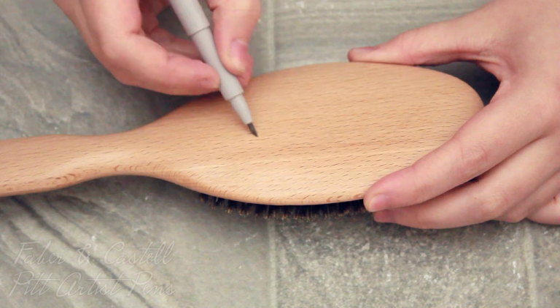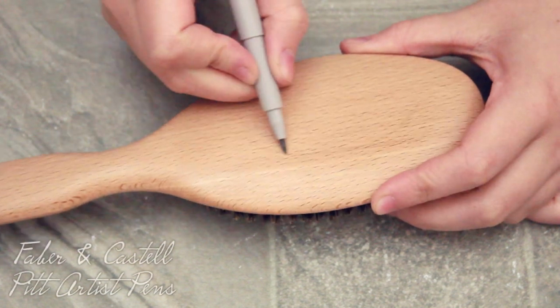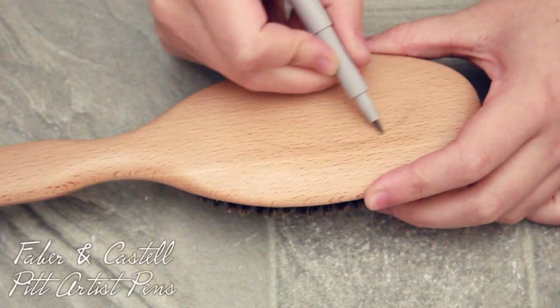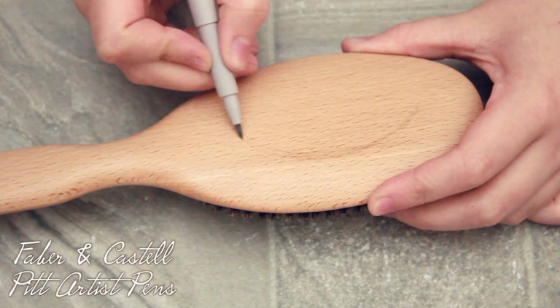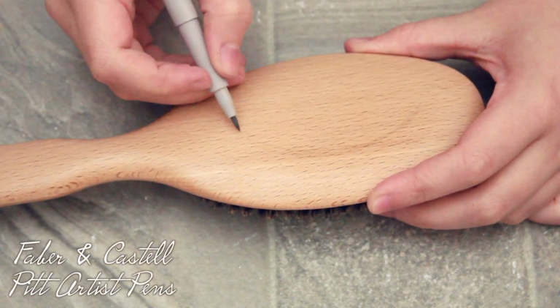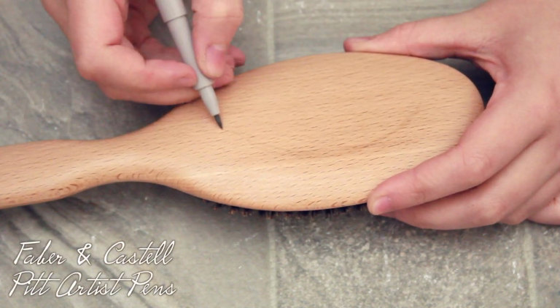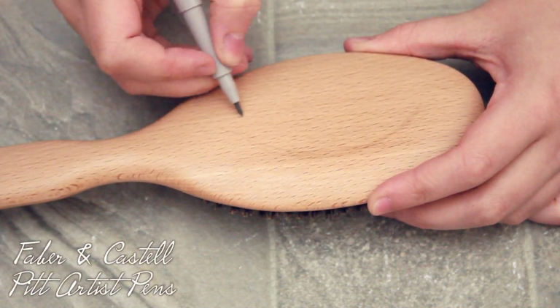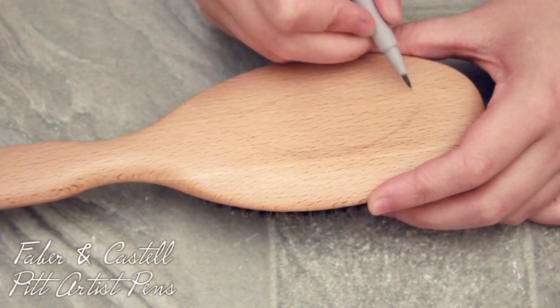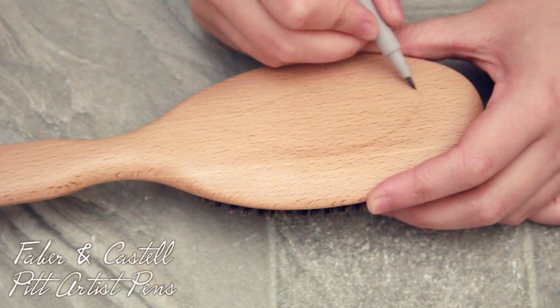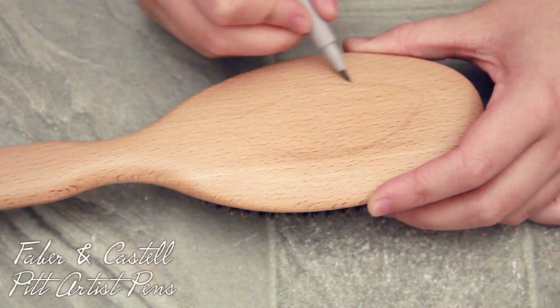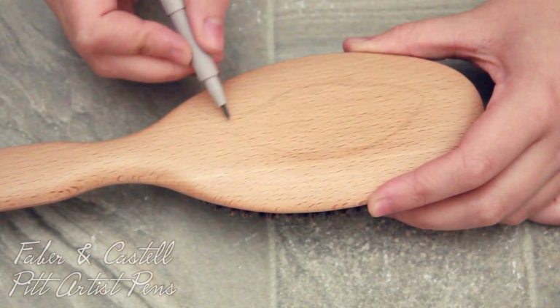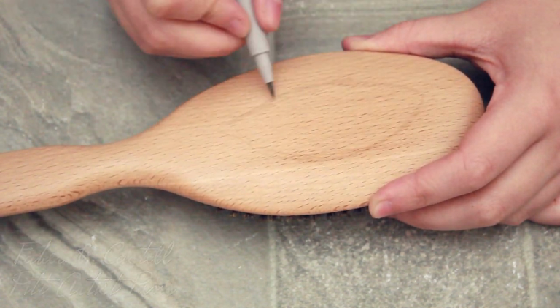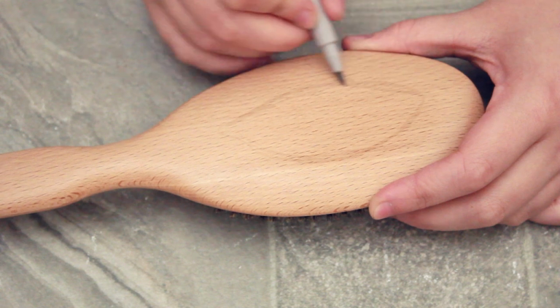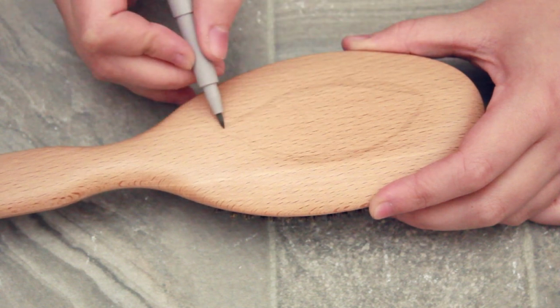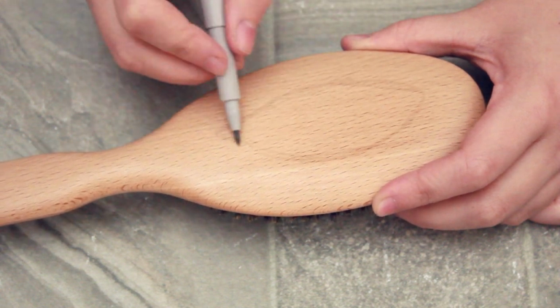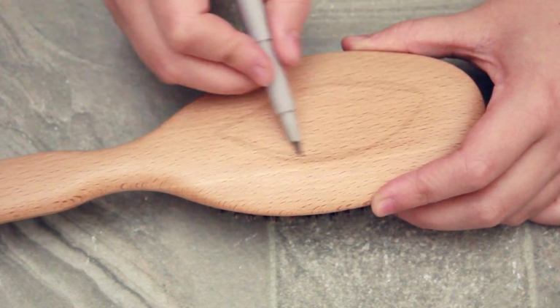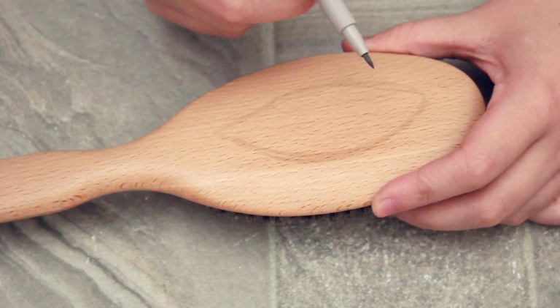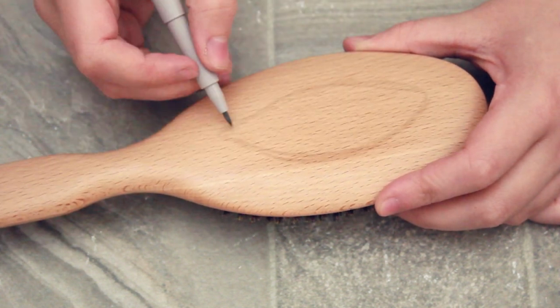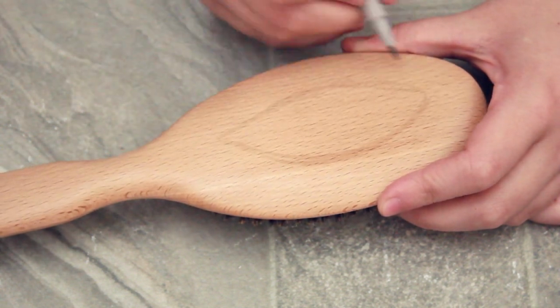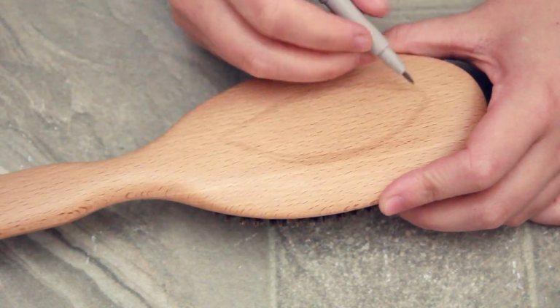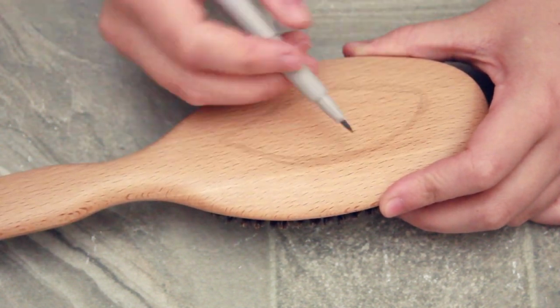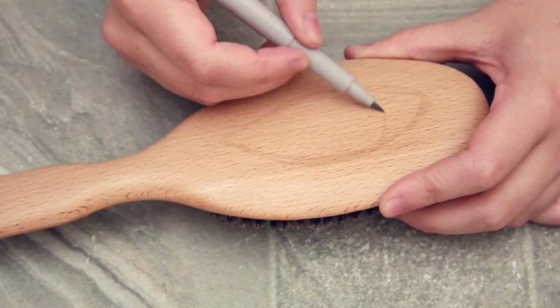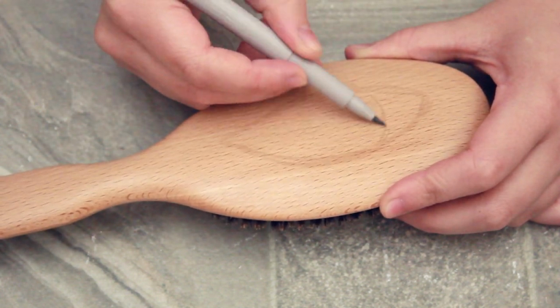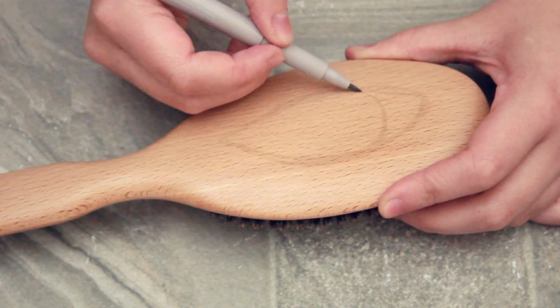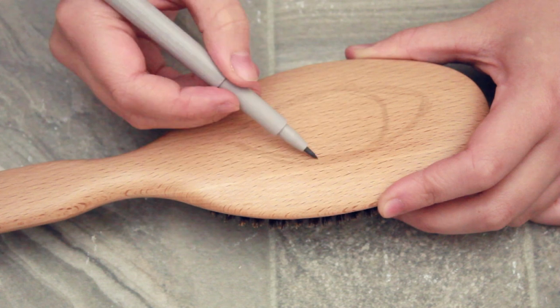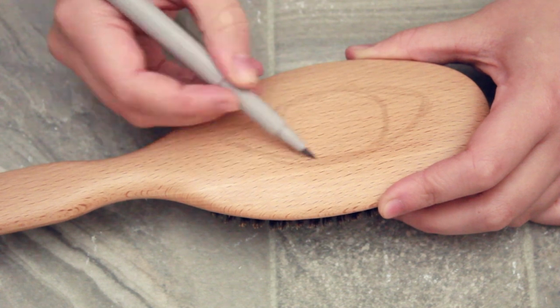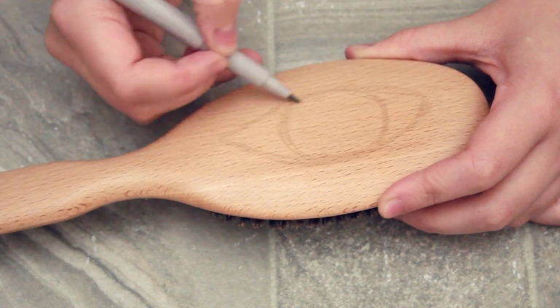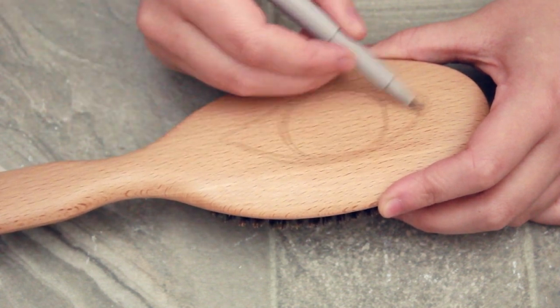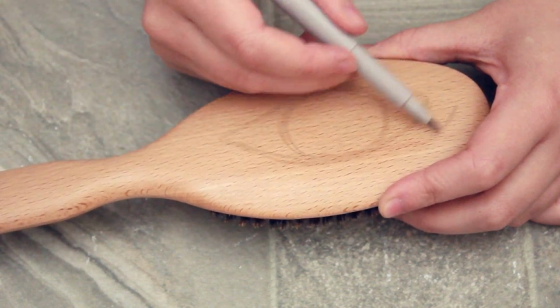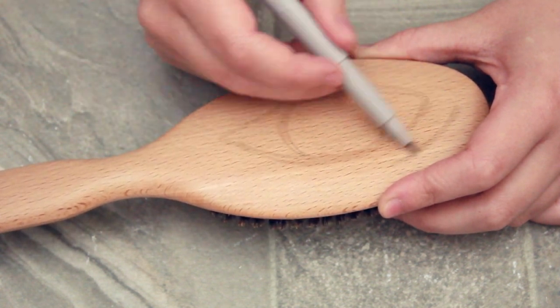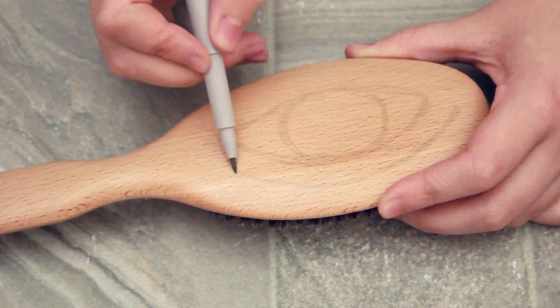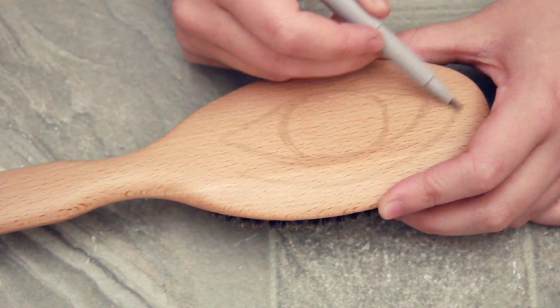First thing I'm going to start off with is a light grey pen. What you want to do is take a pen which is just dark enough so that you can see the colour on the brush, but not too dark so that if you mess up it's something you can't fix later. So I'm just going to be outlining the shape of the eye.